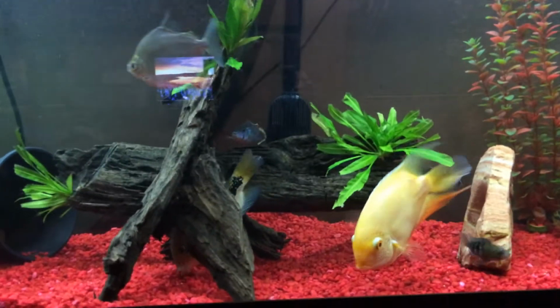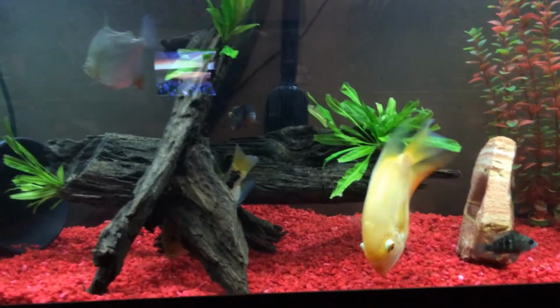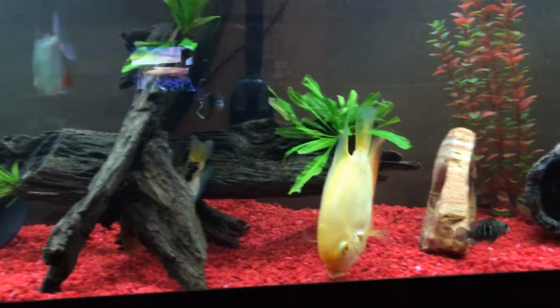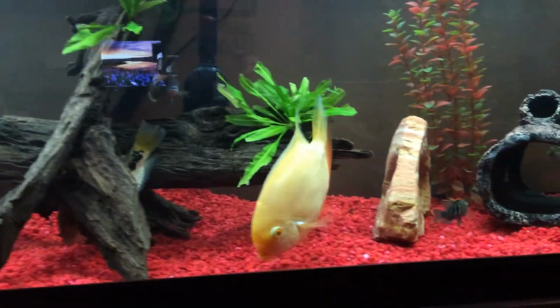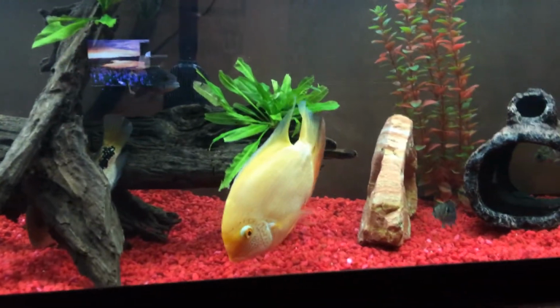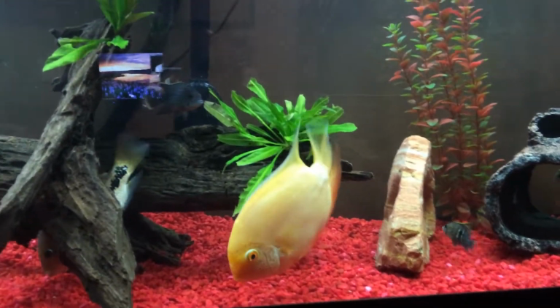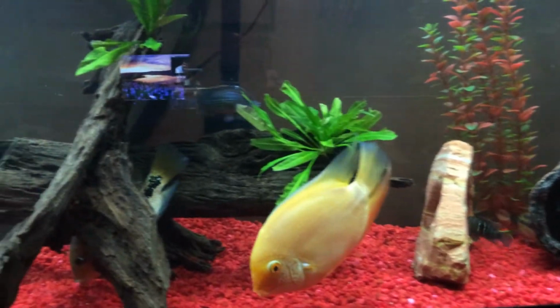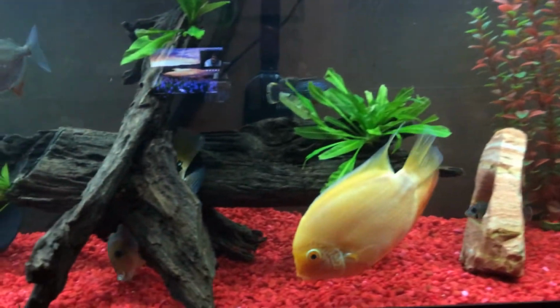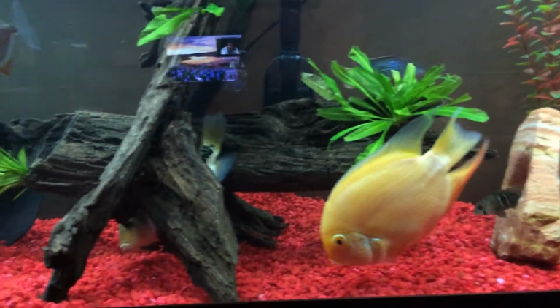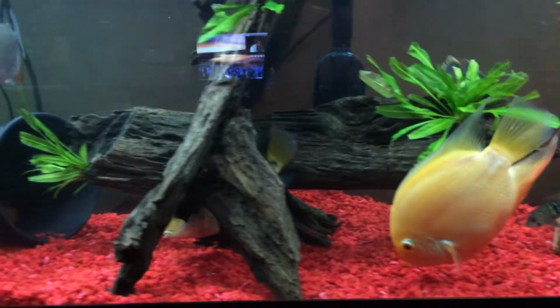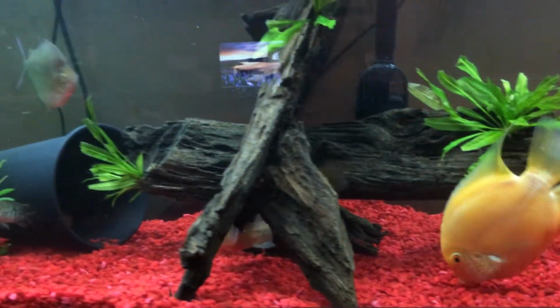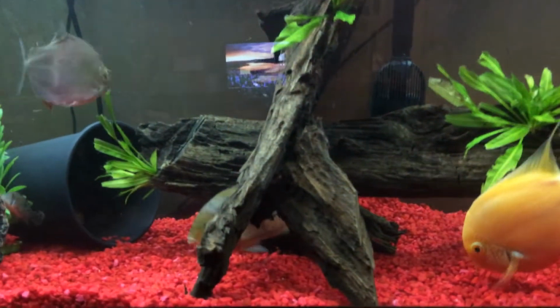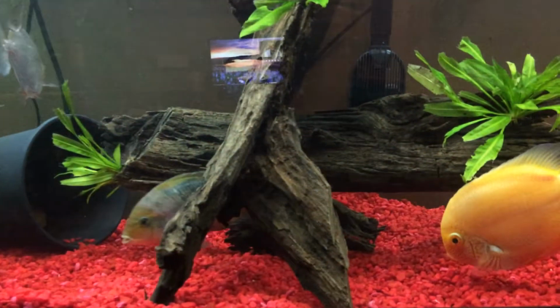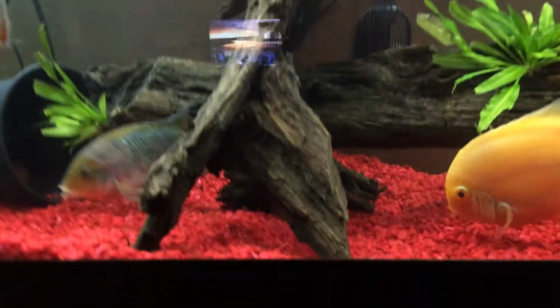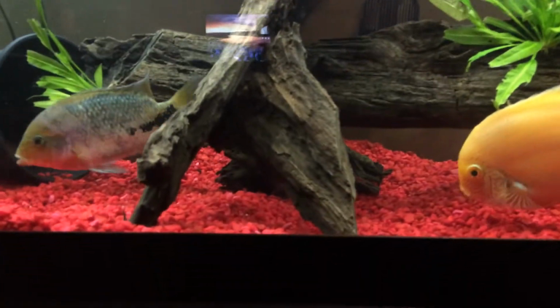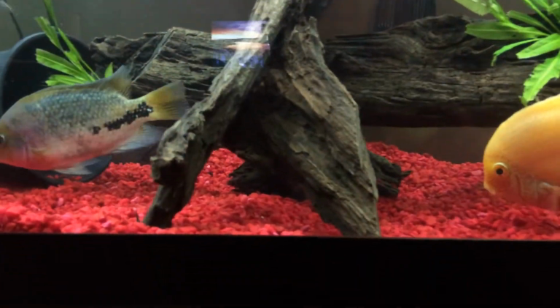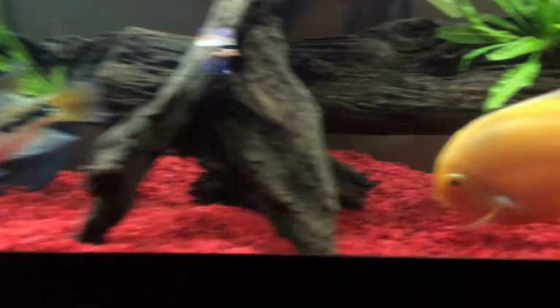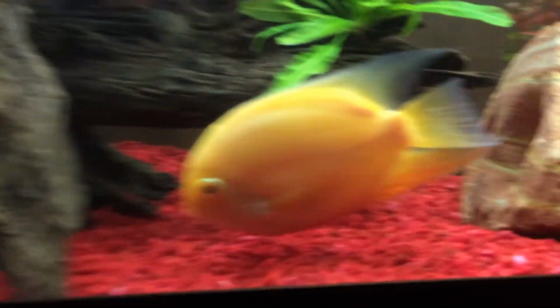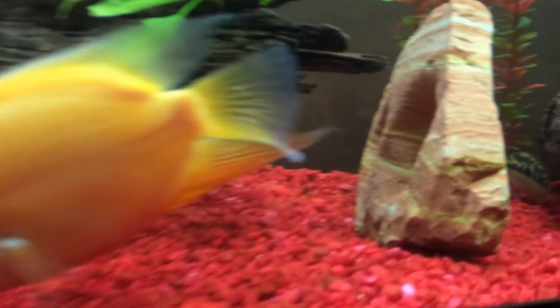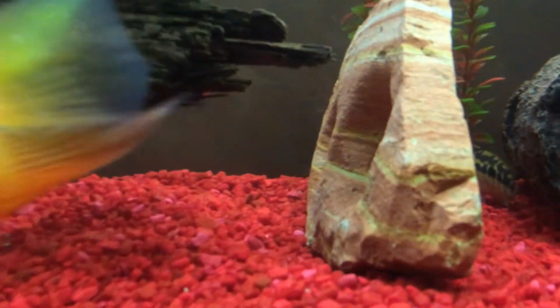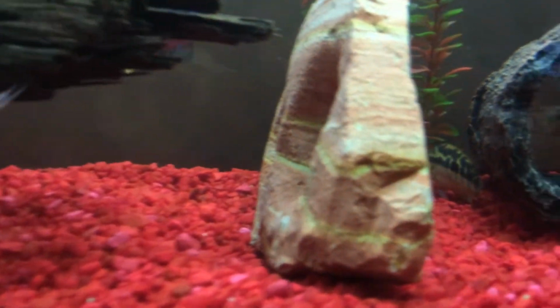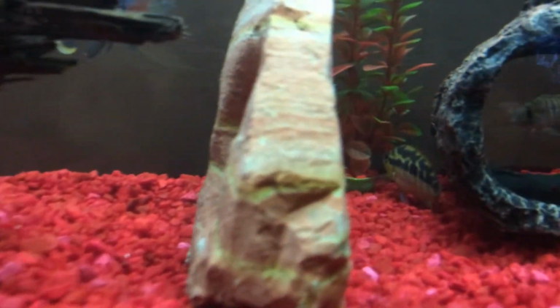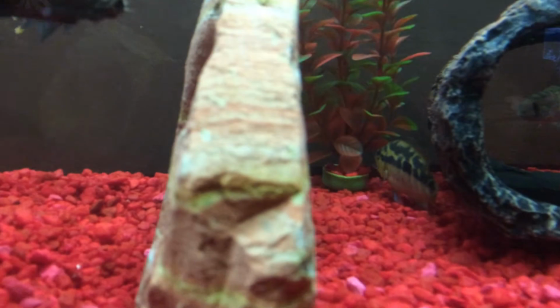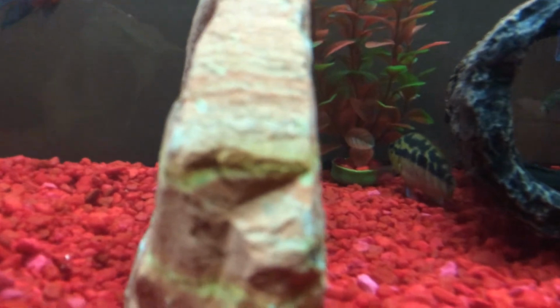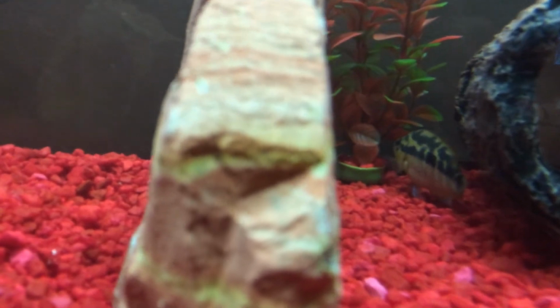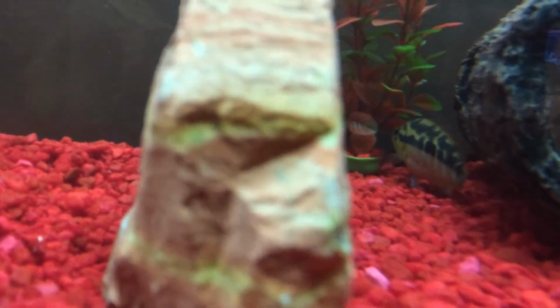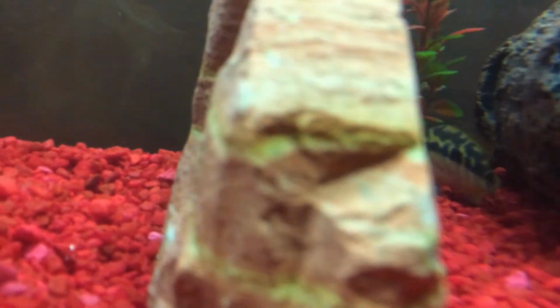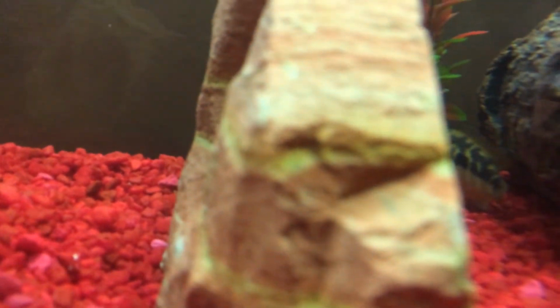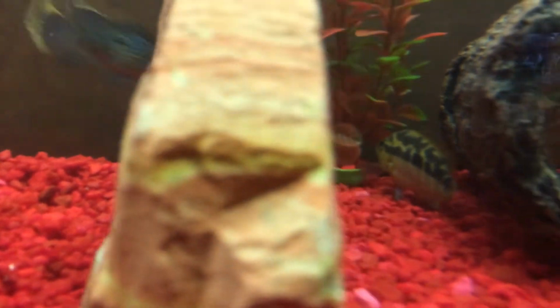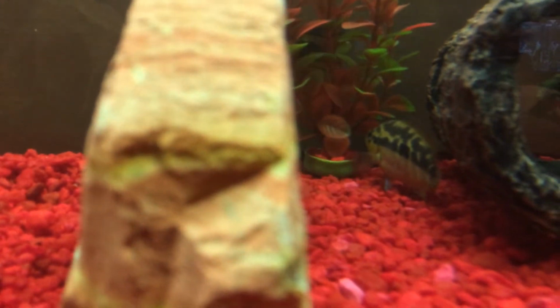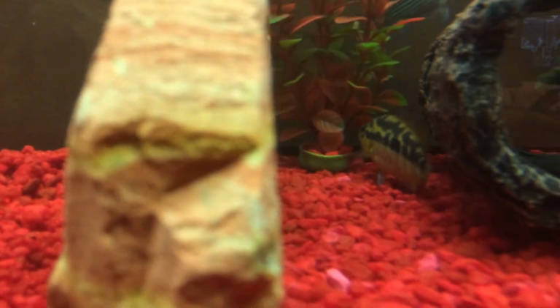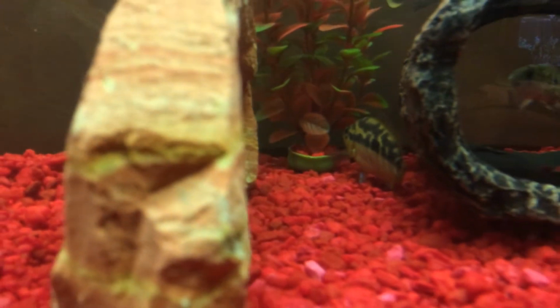There is a Salvini in here as well, but he has been really shy recently. Oh, there he is — there's the Salvini, and he's just been hanging out on his own.